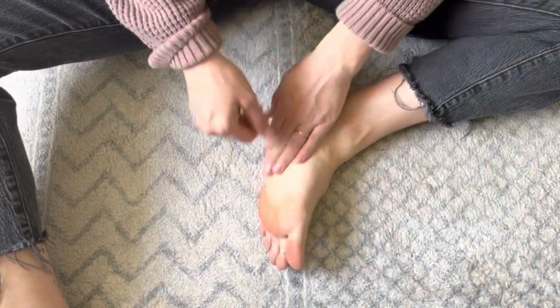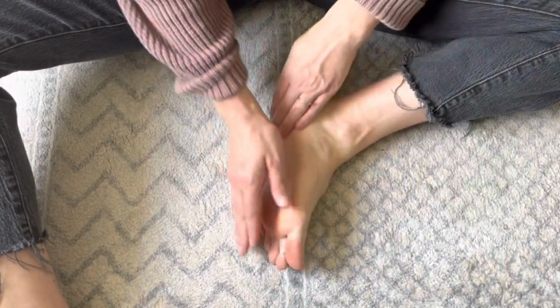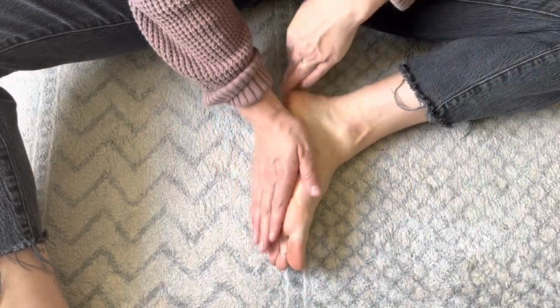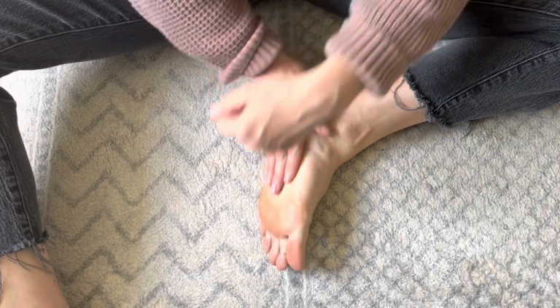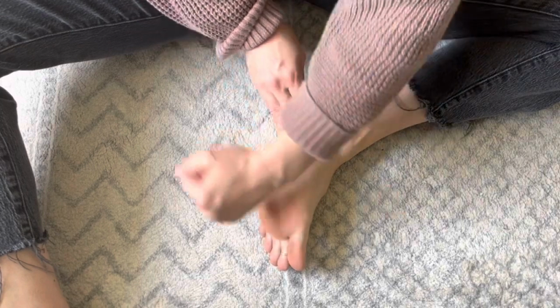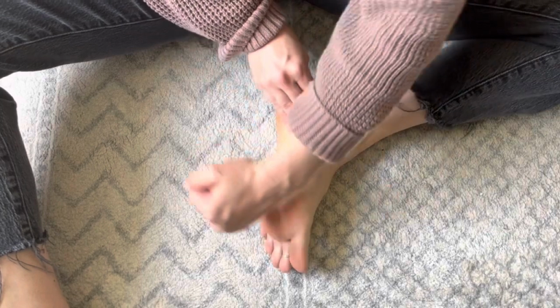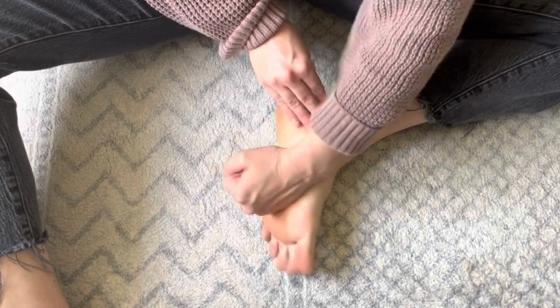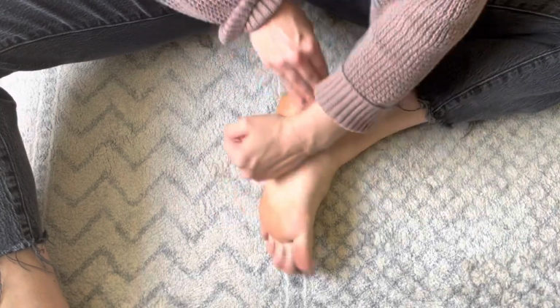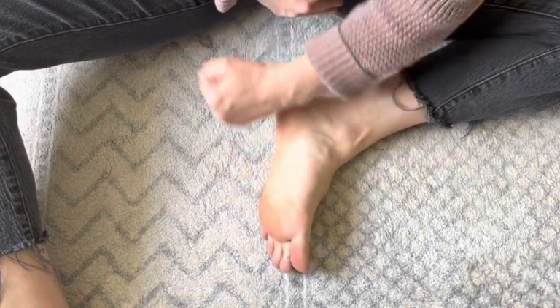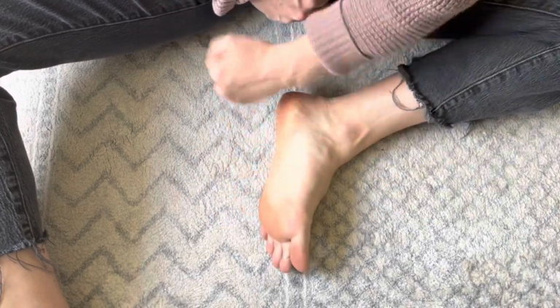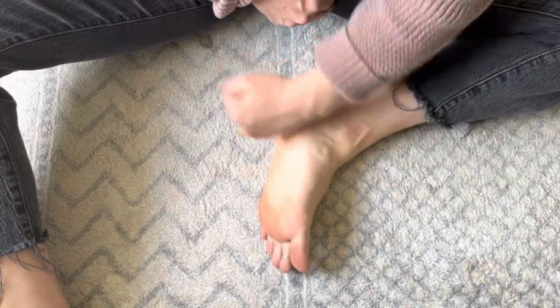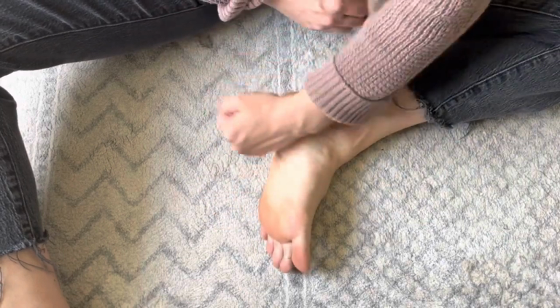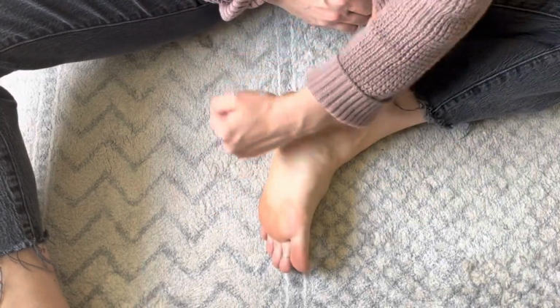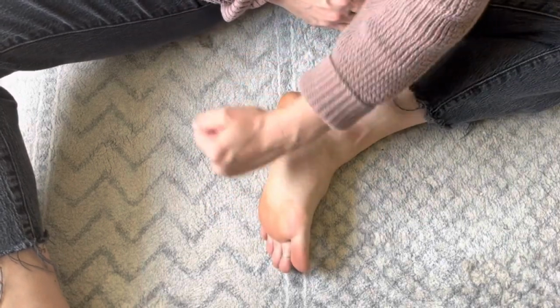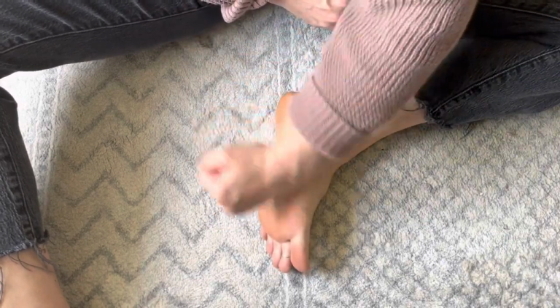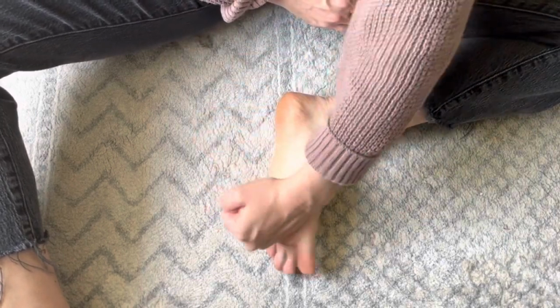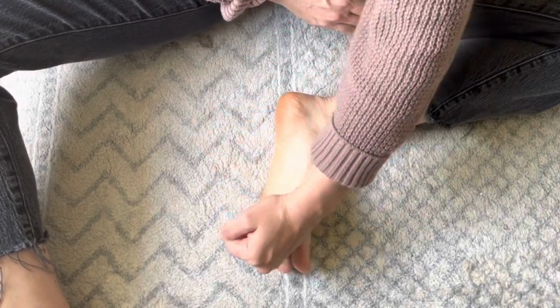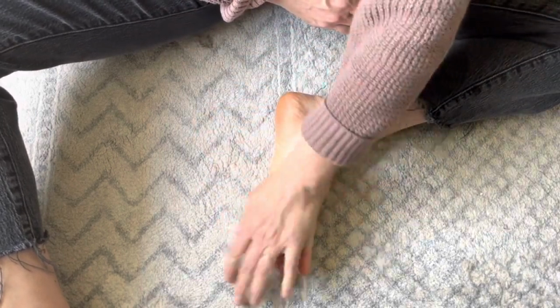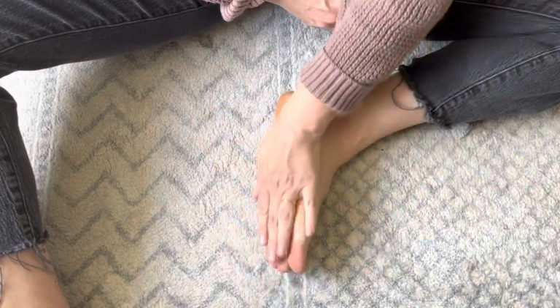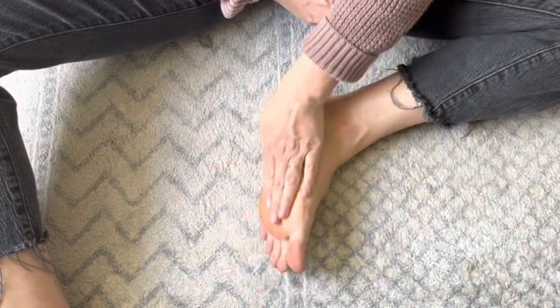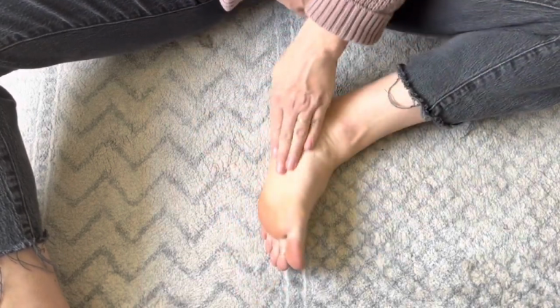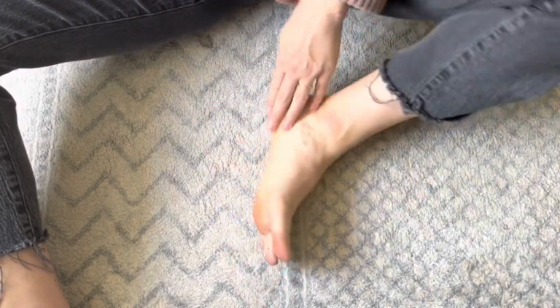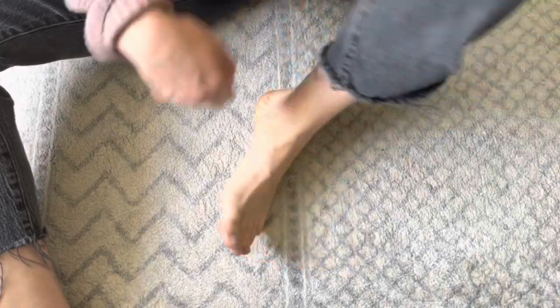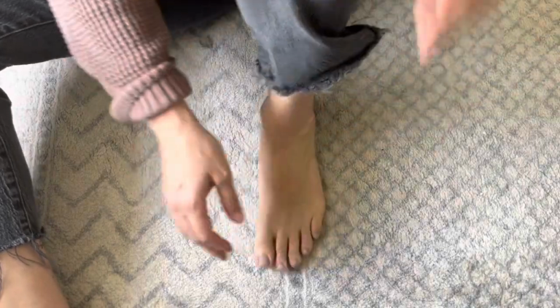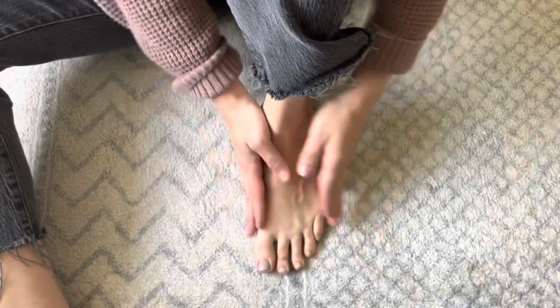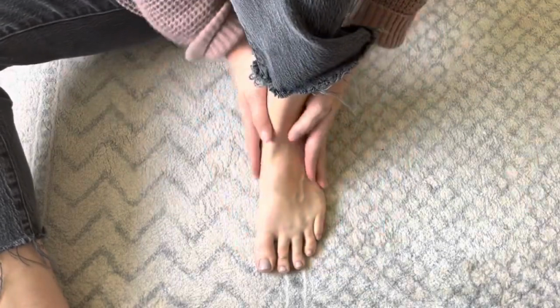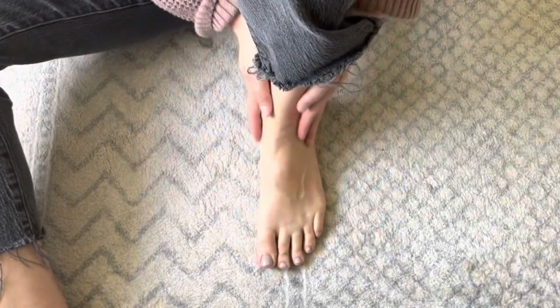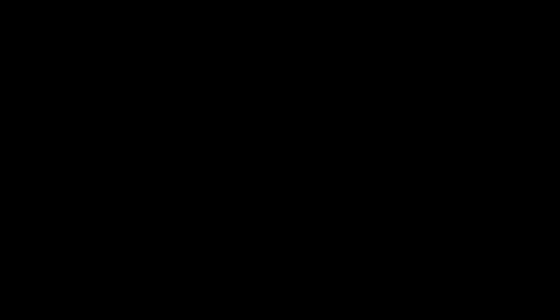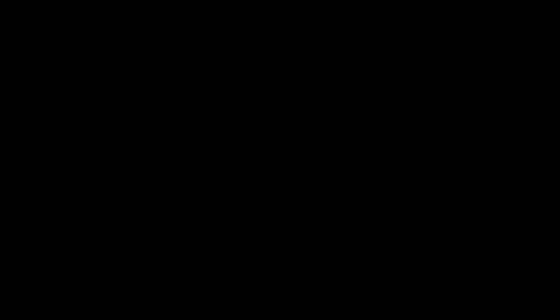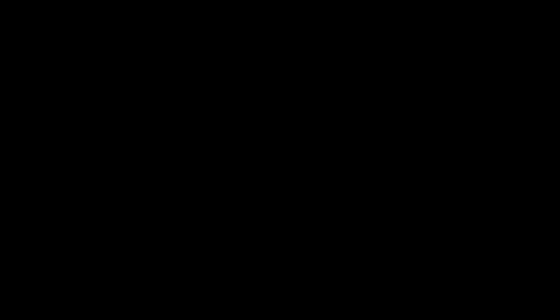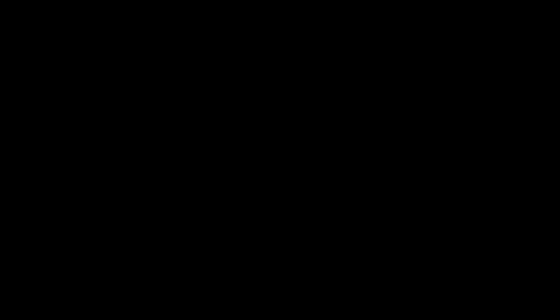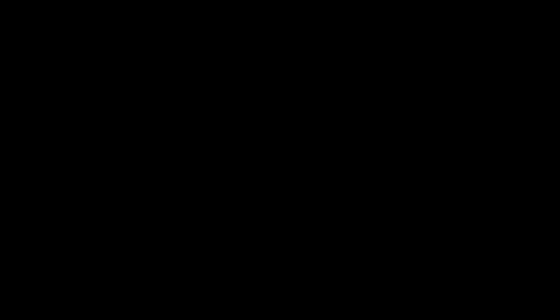Give your feet a little bit of love, a little pat, and just feel the effects of your self-reflexology.